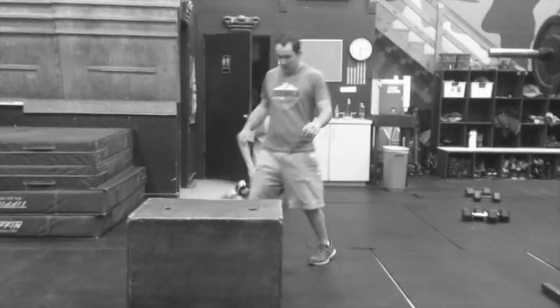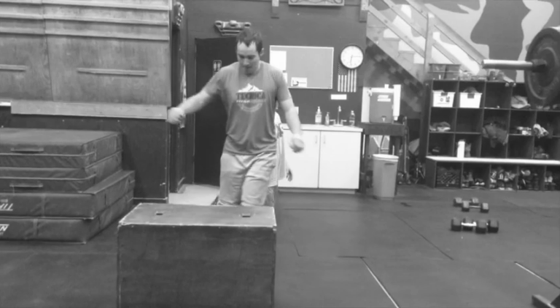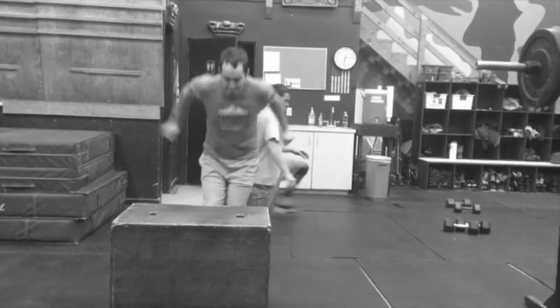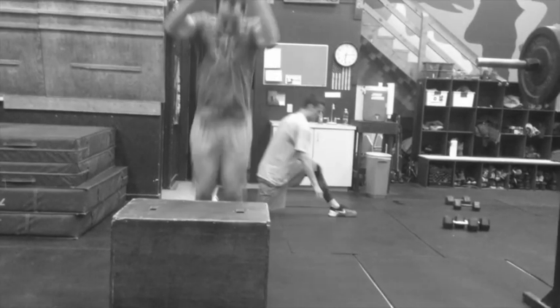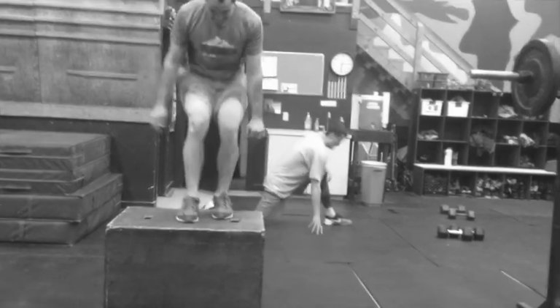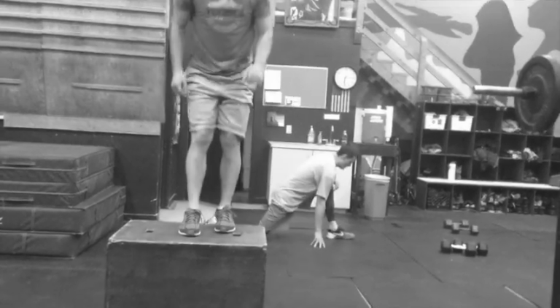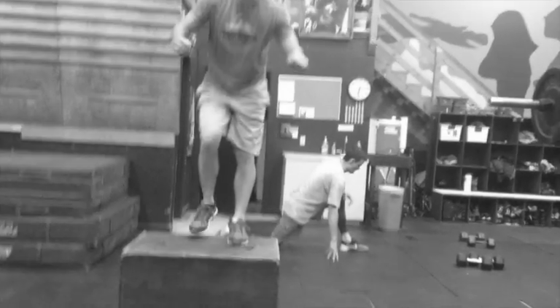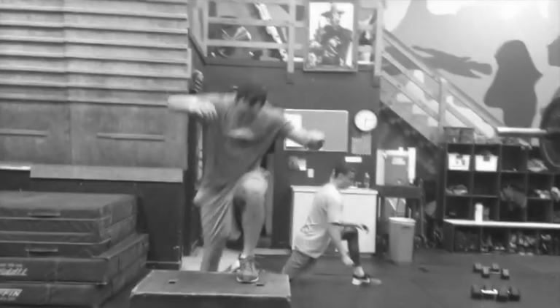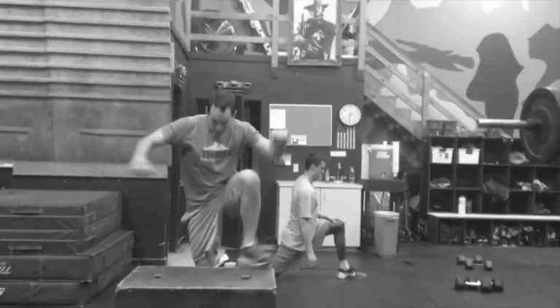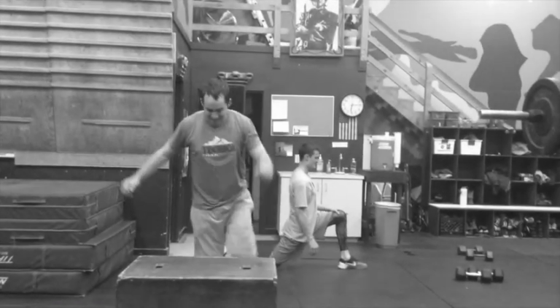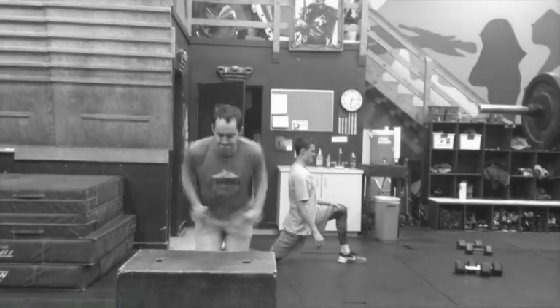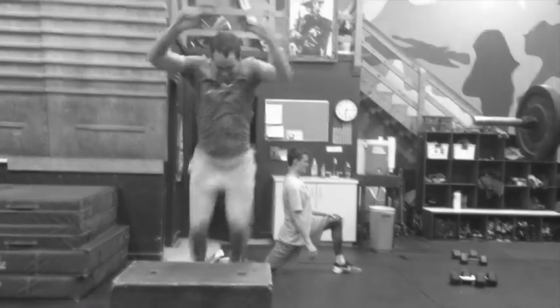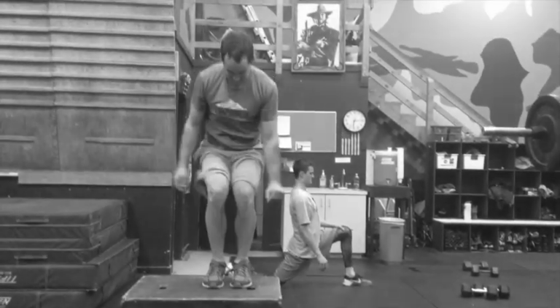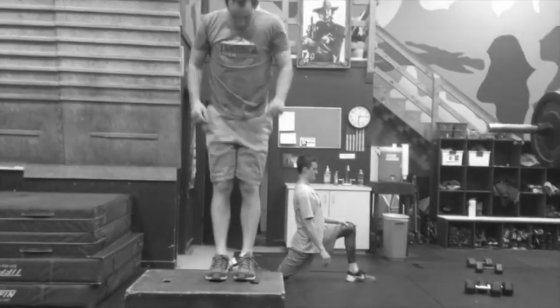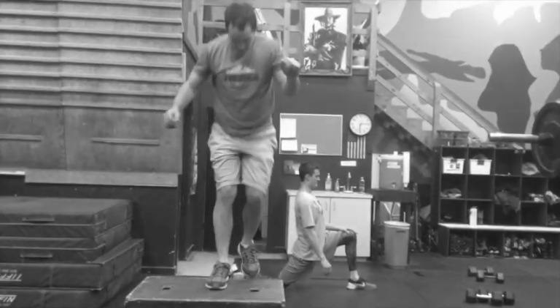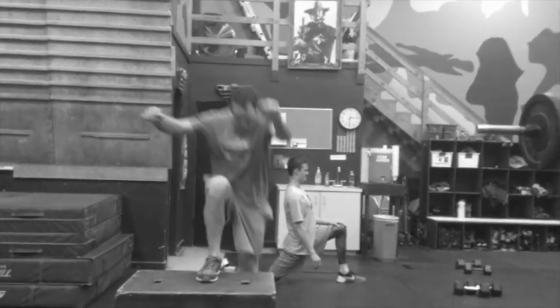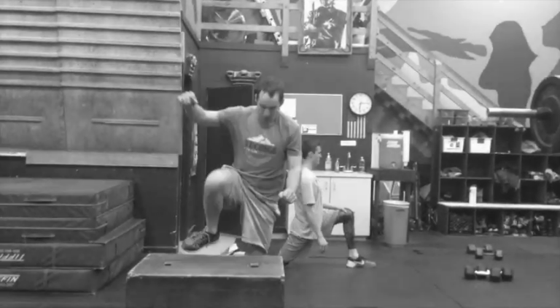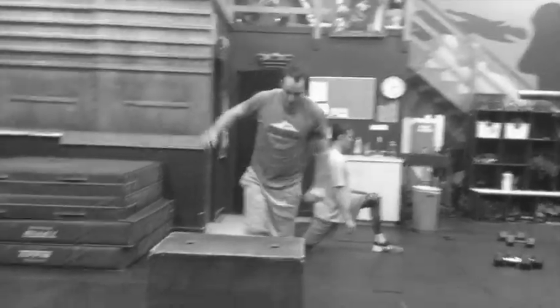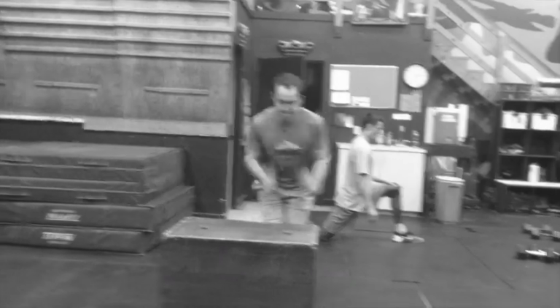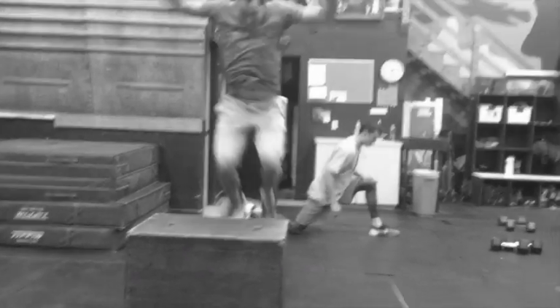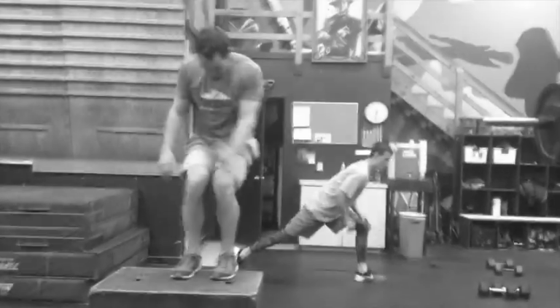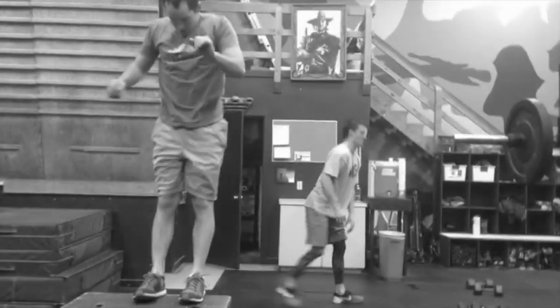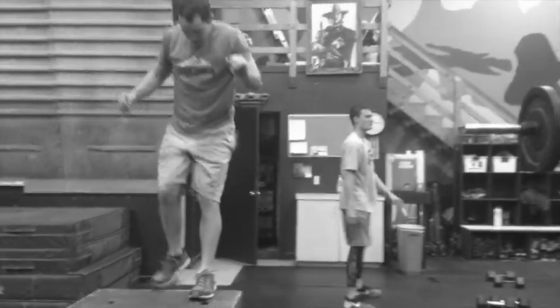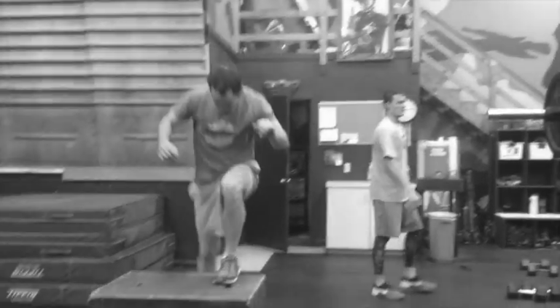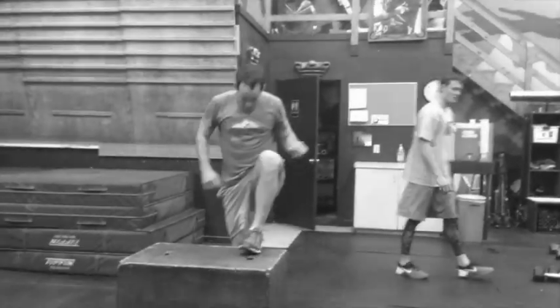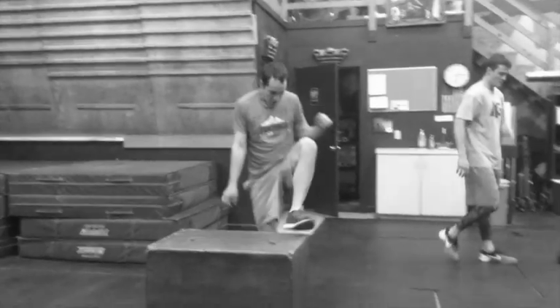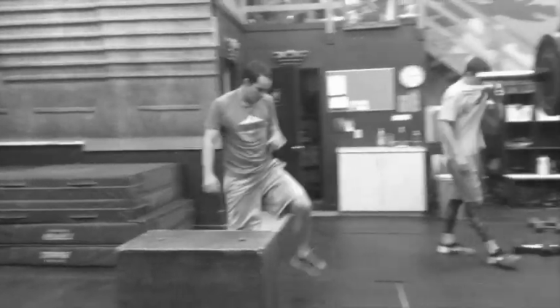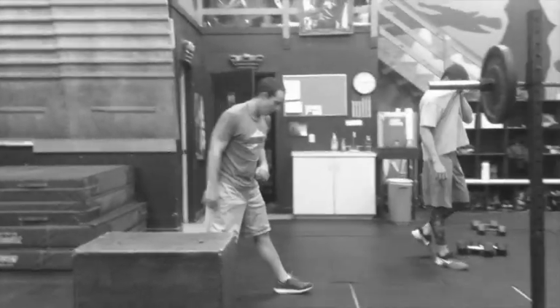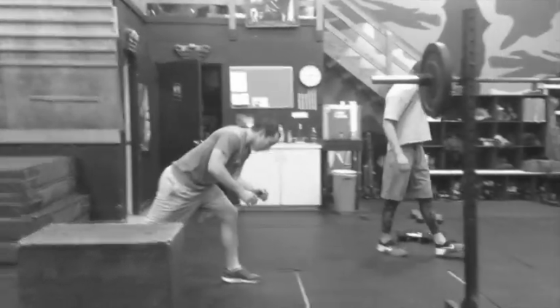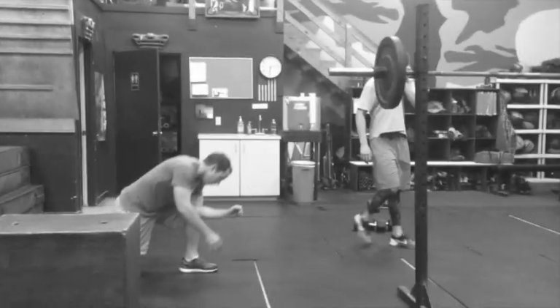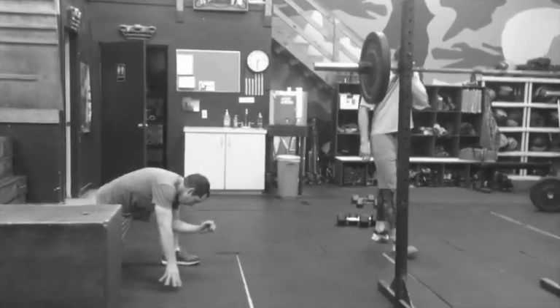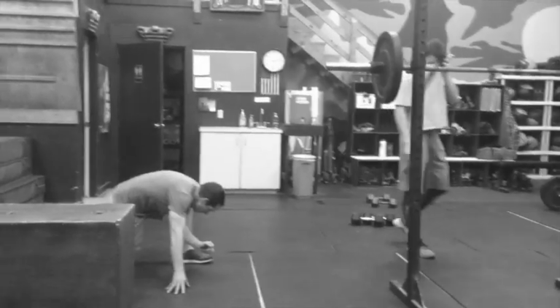Then three box jumps, 24 inches, nice and fast, land soft, step off. And then the stretch between. Nice job.